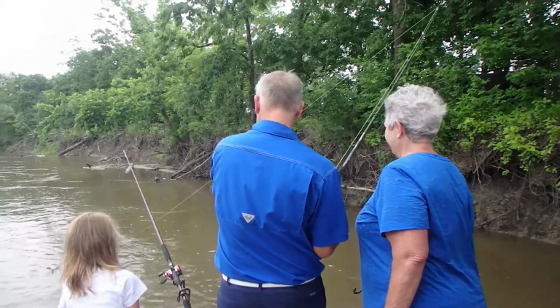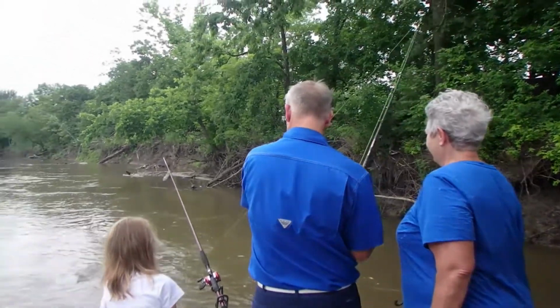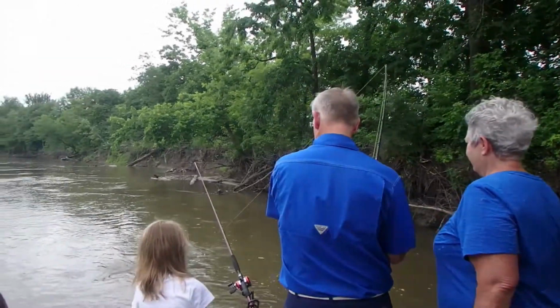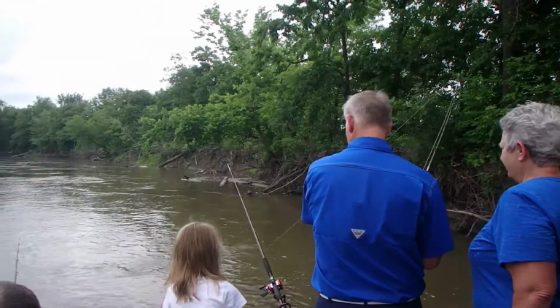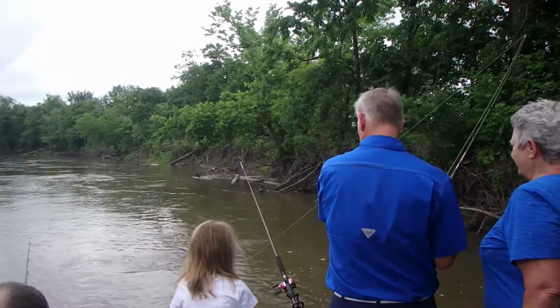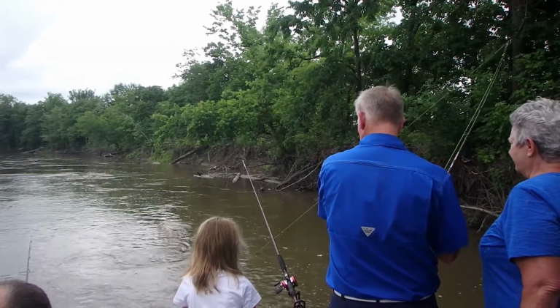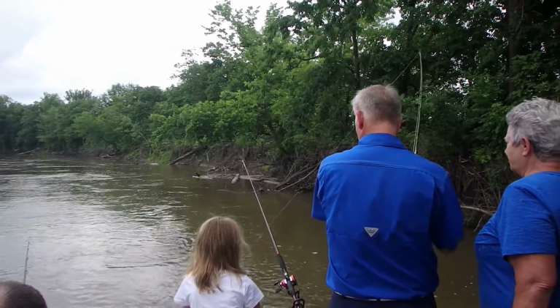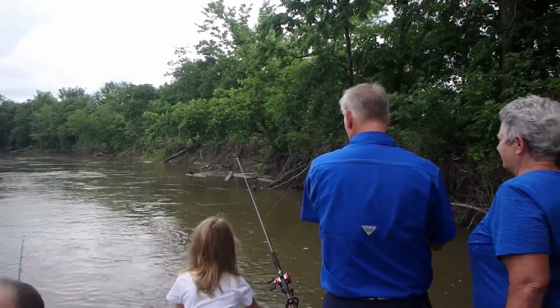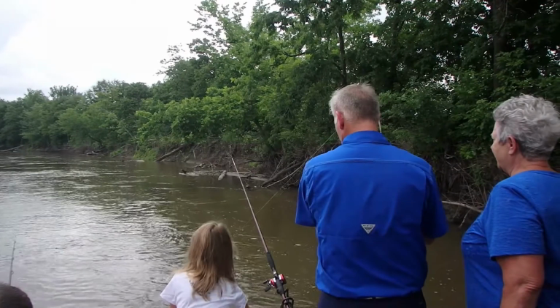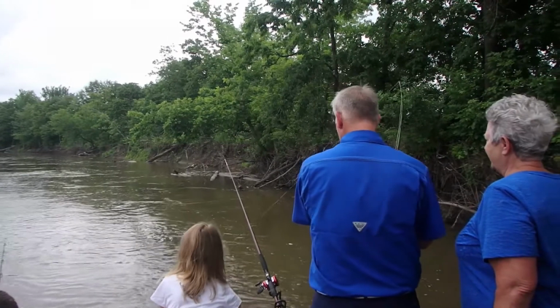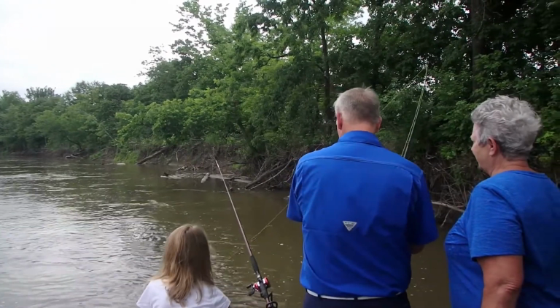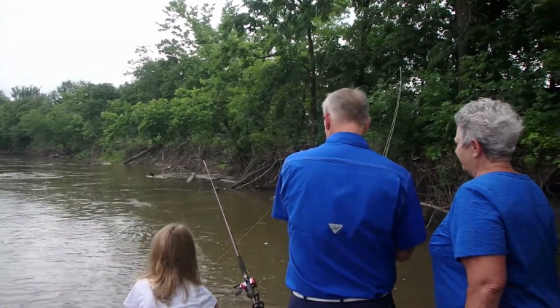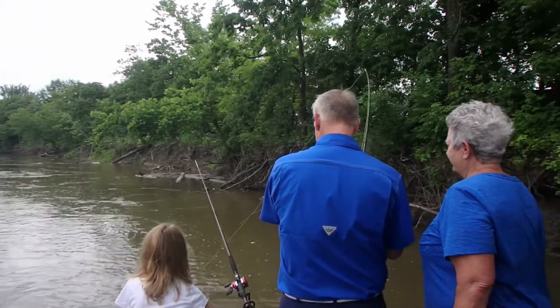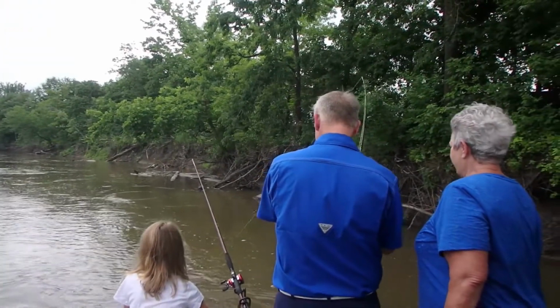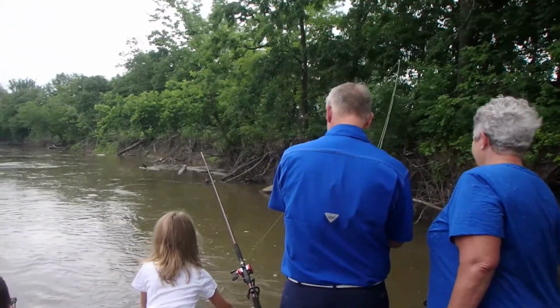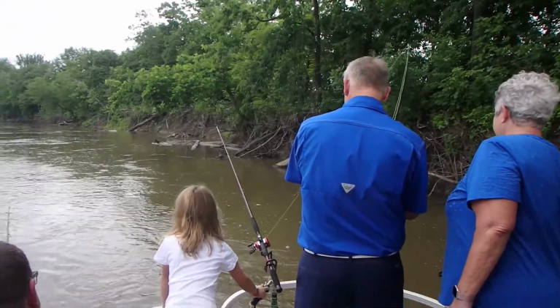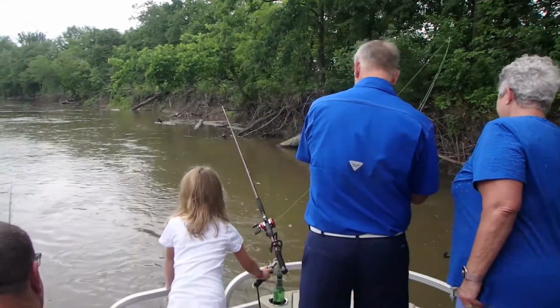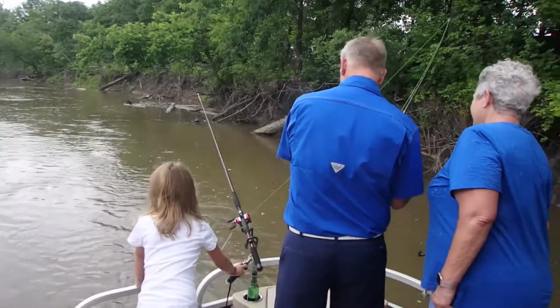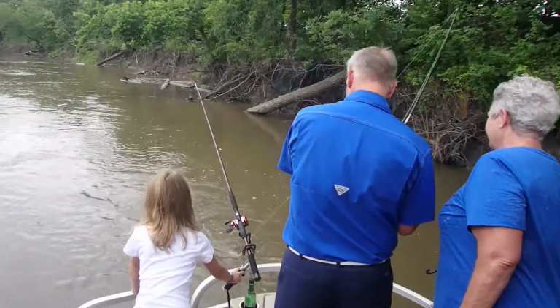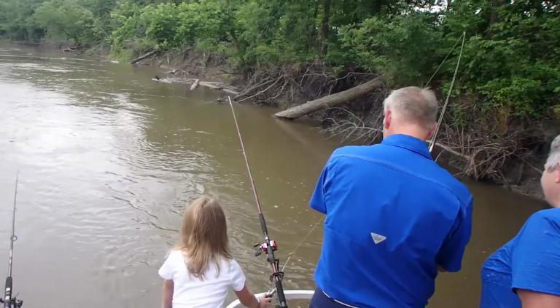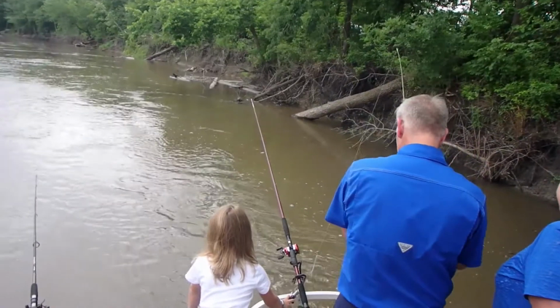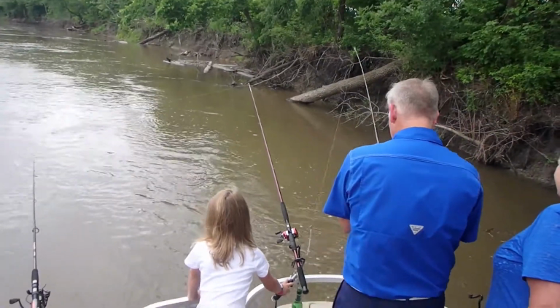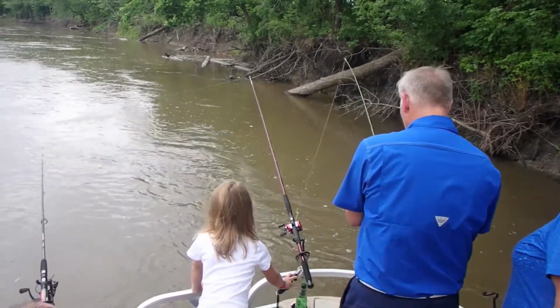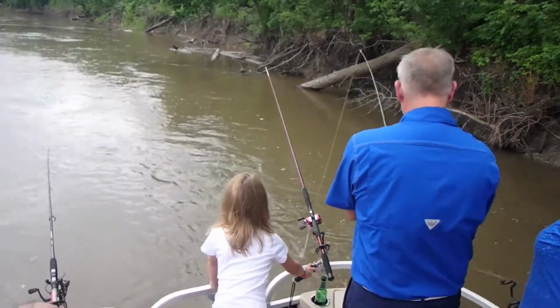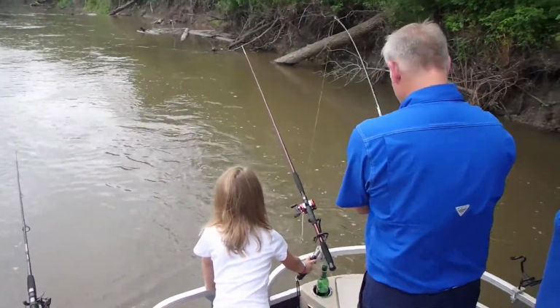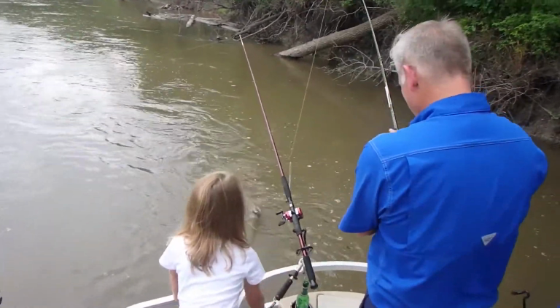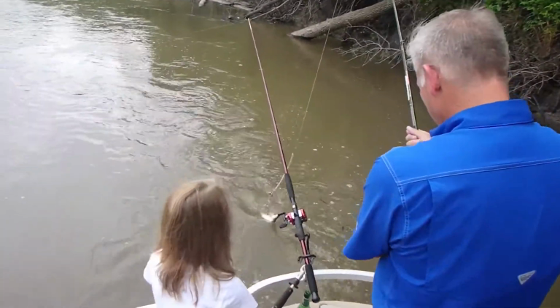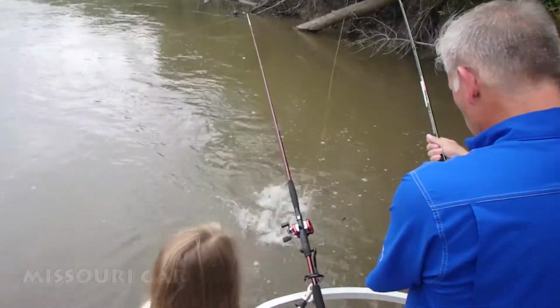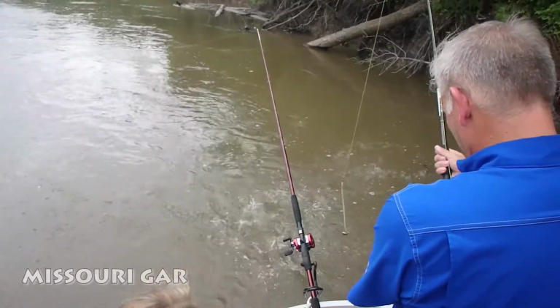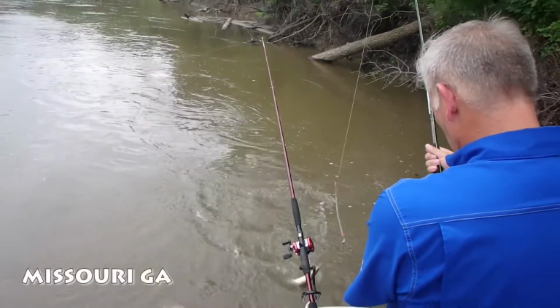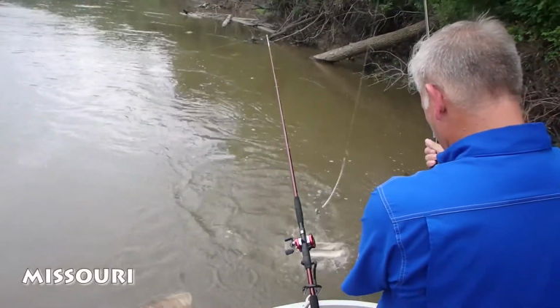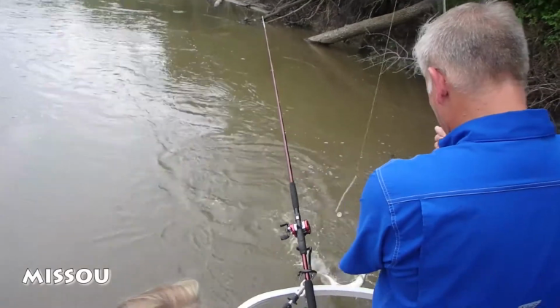Oh no, I want to see your big catch. No — we have a fish! No we don't. Yes, we do. I just saw it. It's dark. It isn't dark, is it? You got a fish though. I told you there was some fish on there.